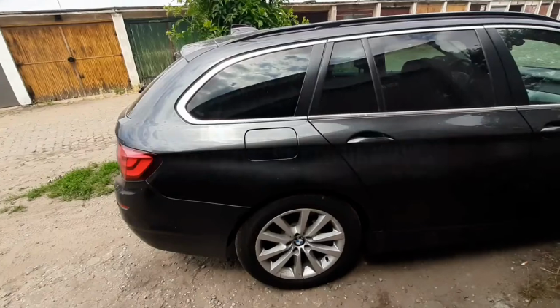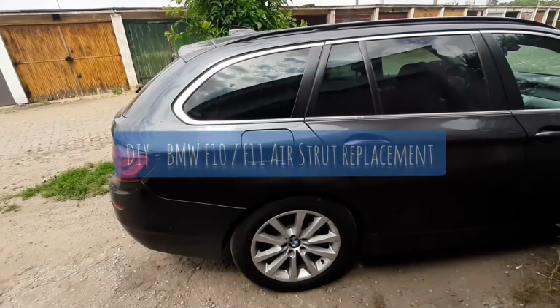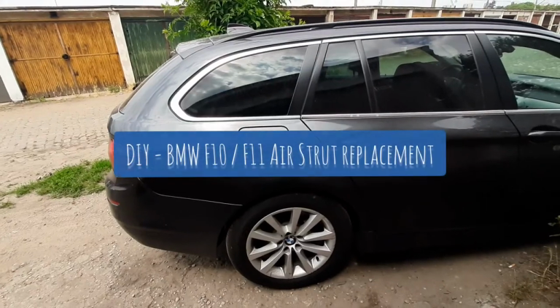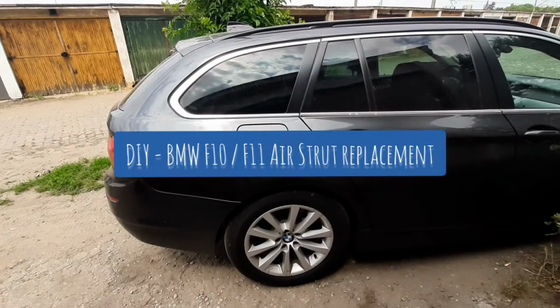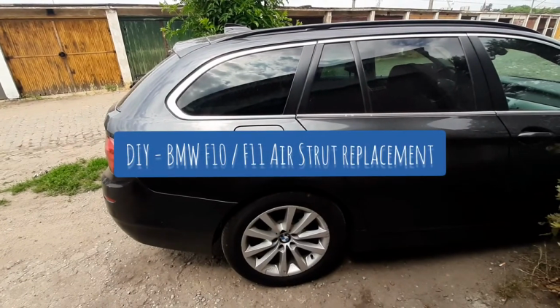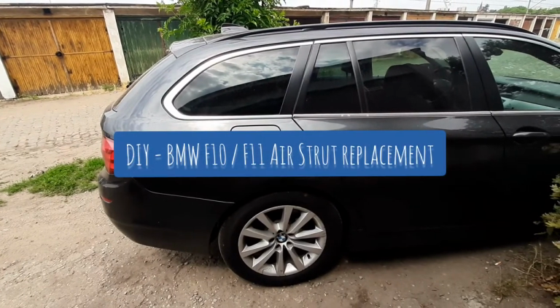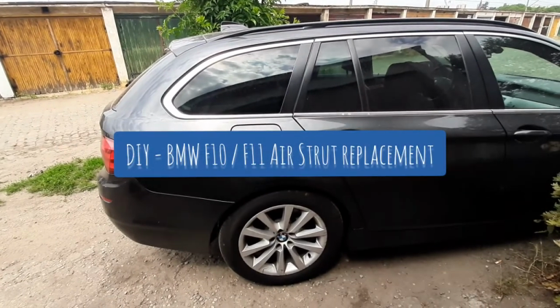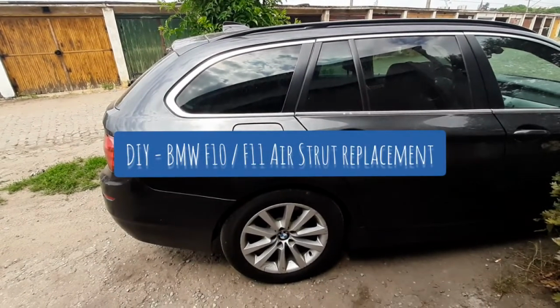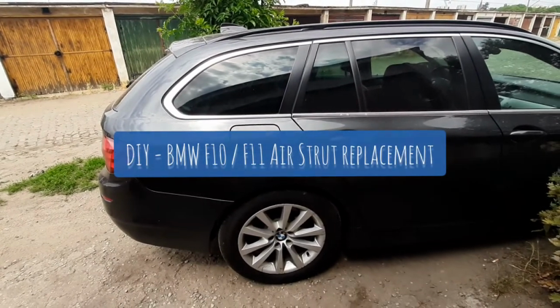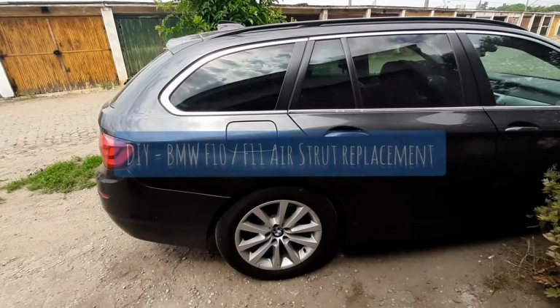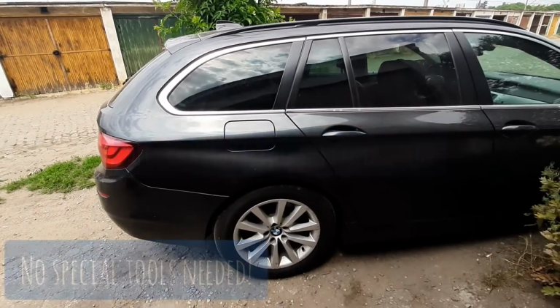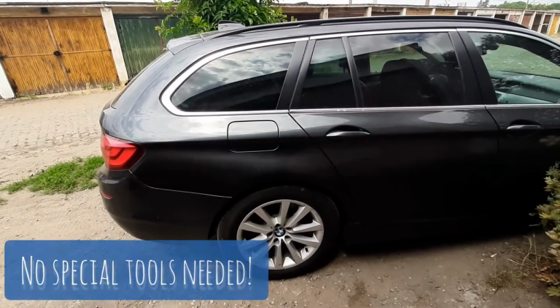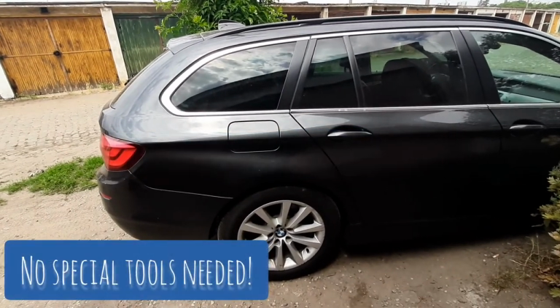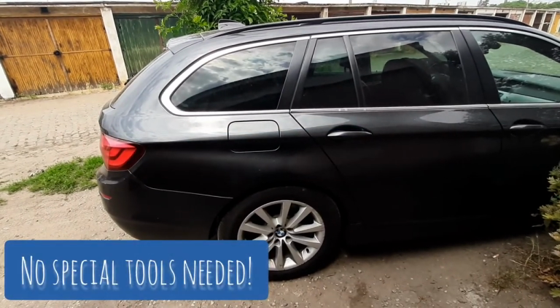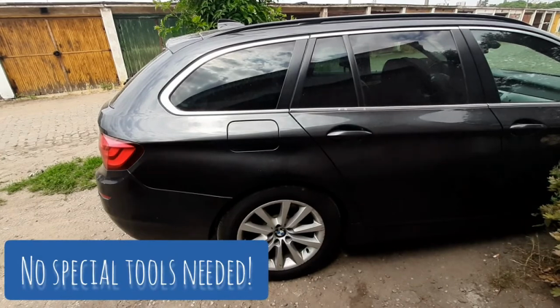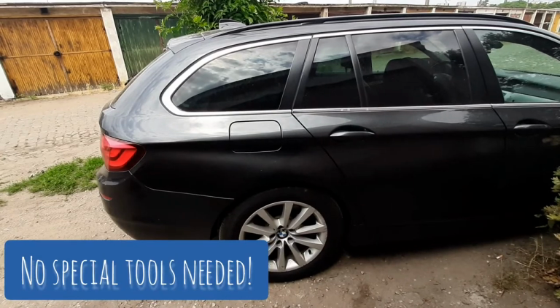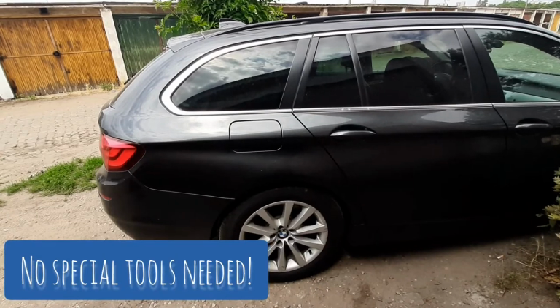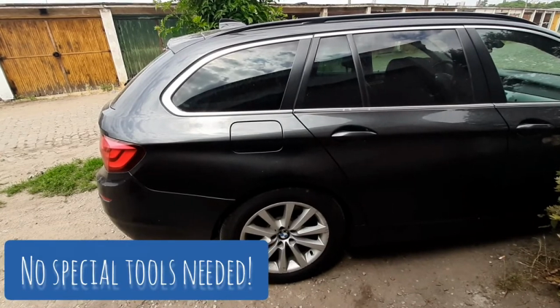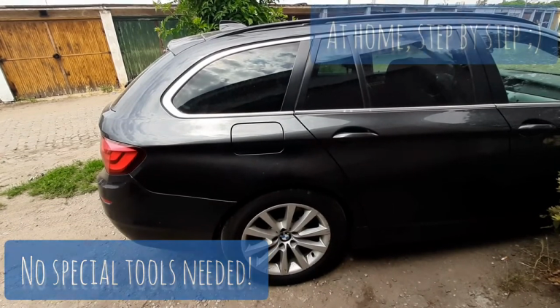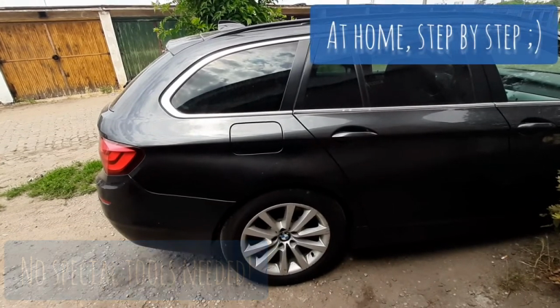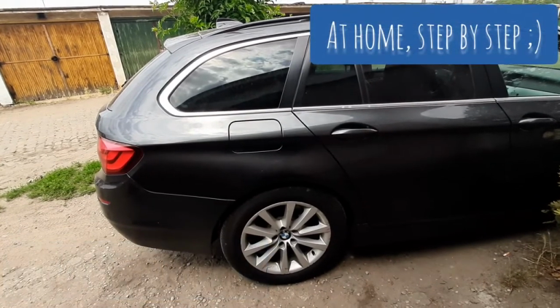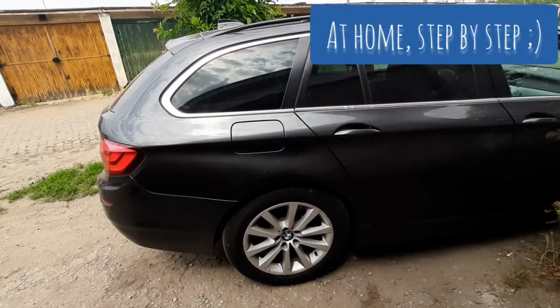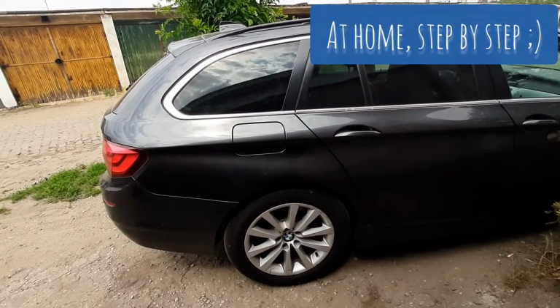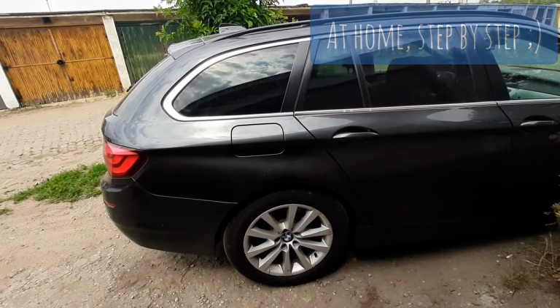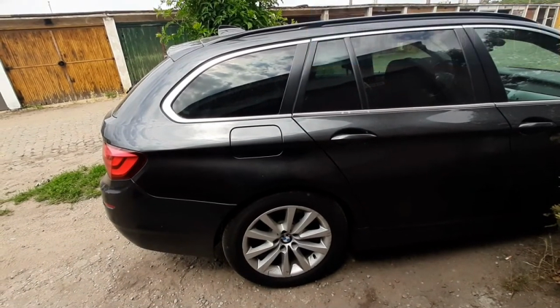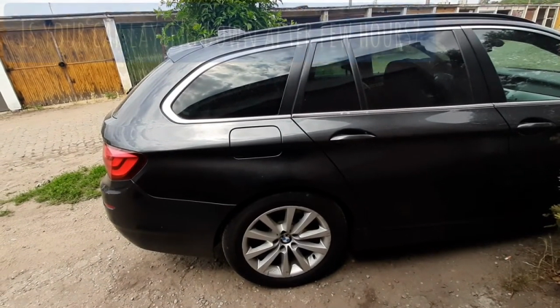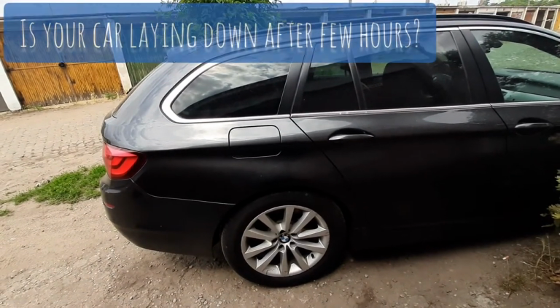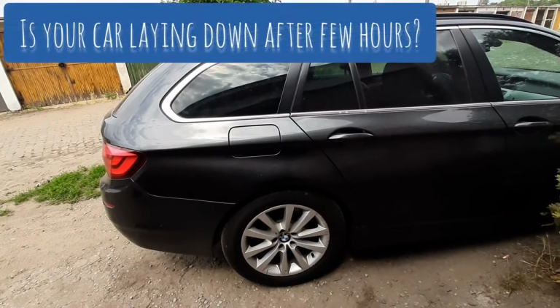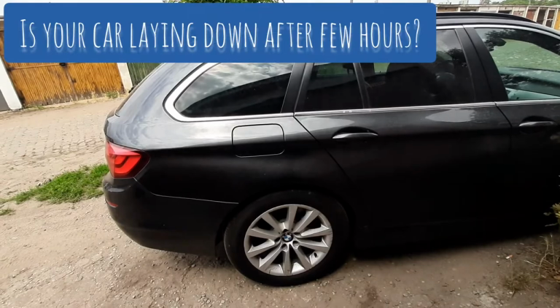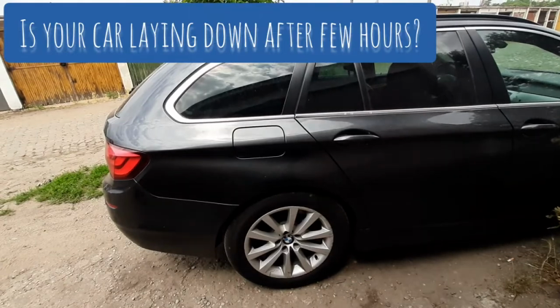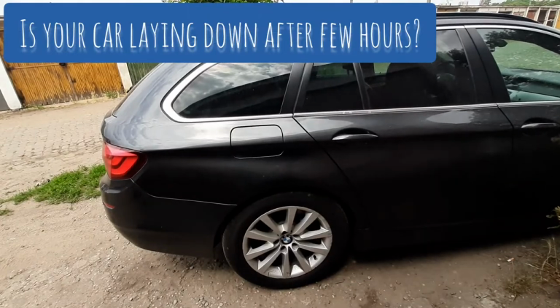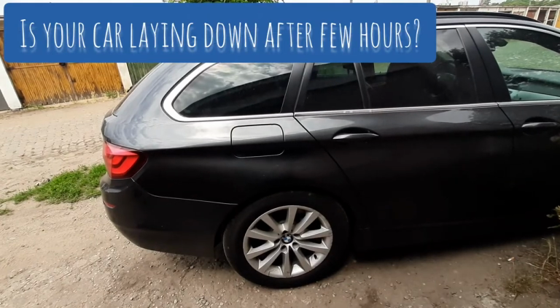Hello everyone, this is Enrico Palazzo. It's been a while. Today I'm gonna show you how to replace your AirSpring in your BMW 5 Series F10 or F11.